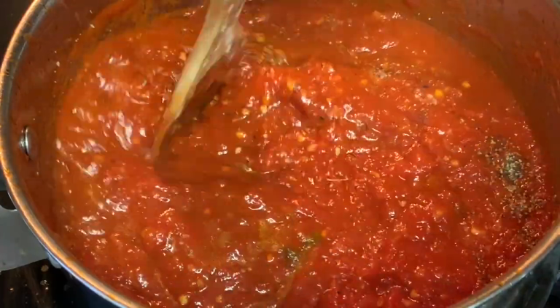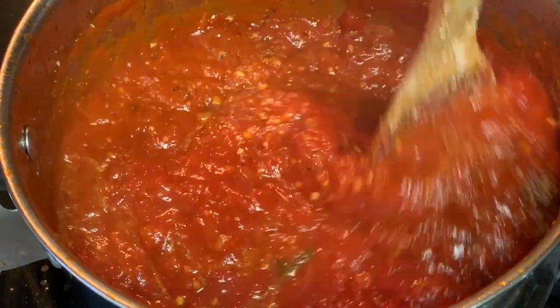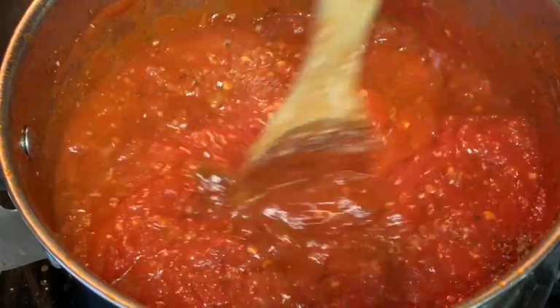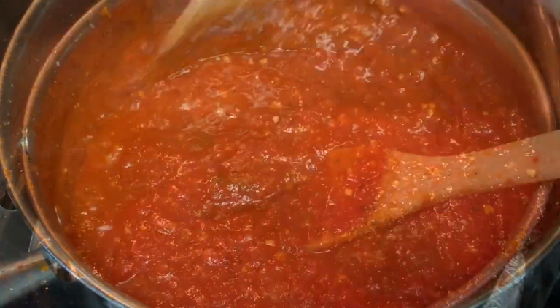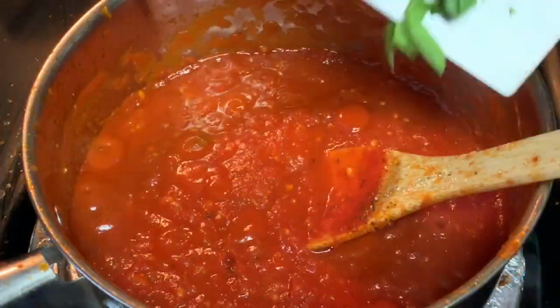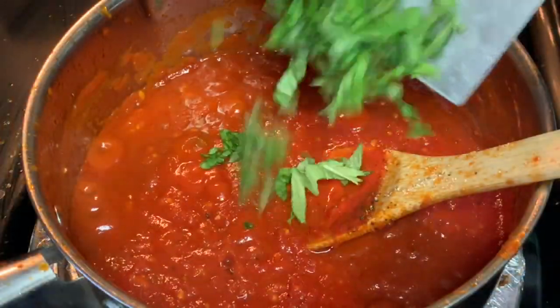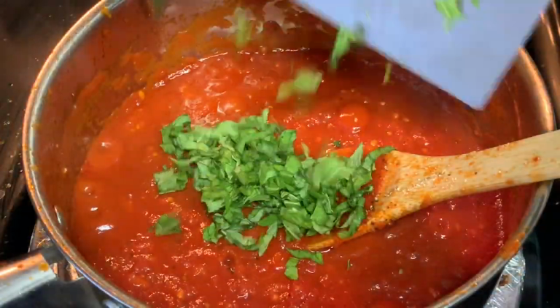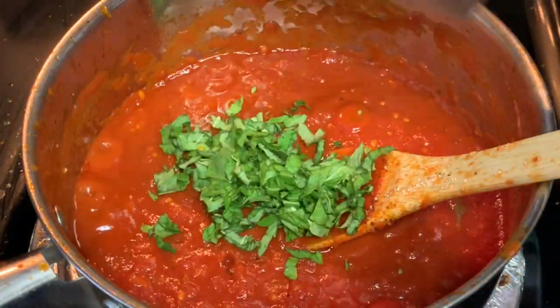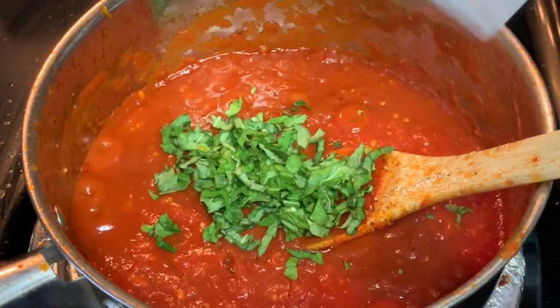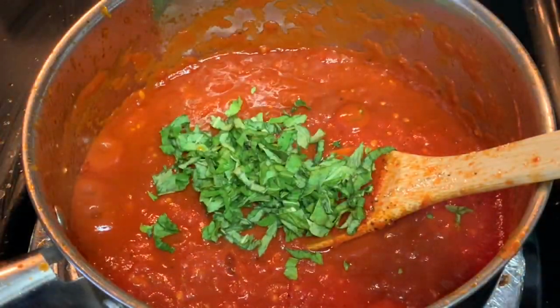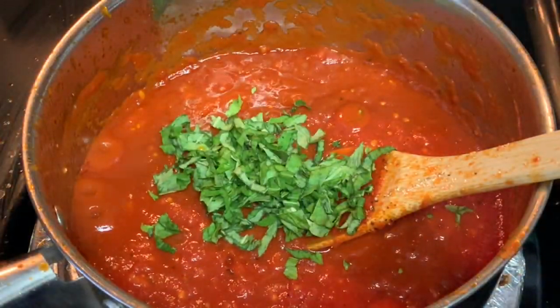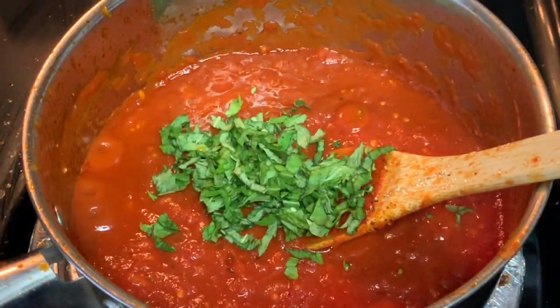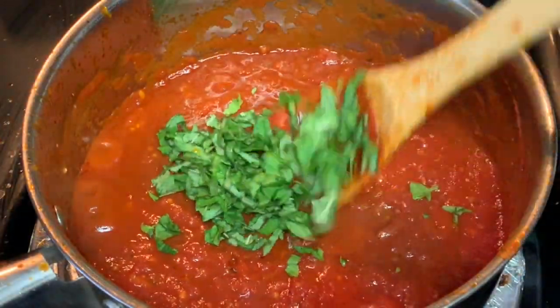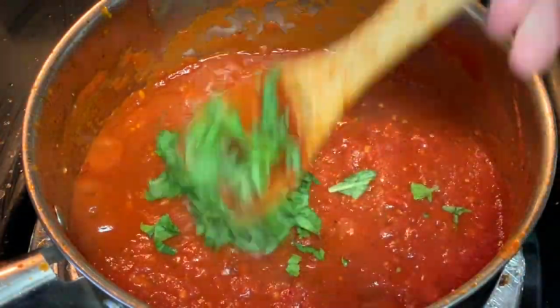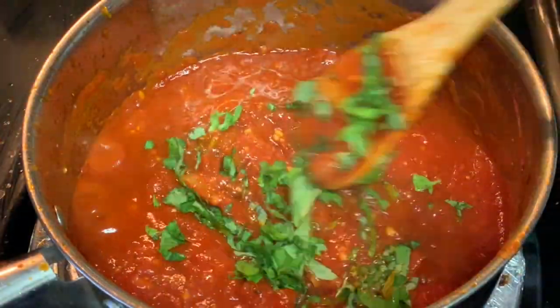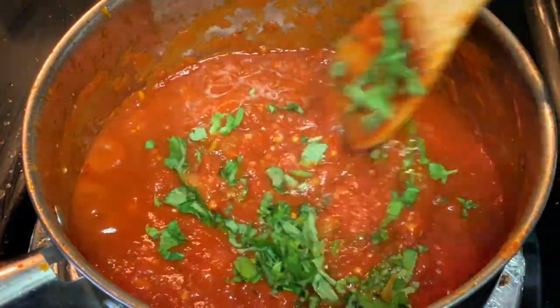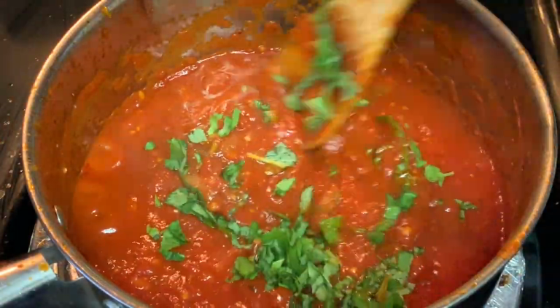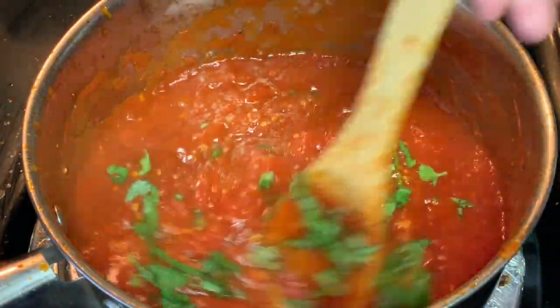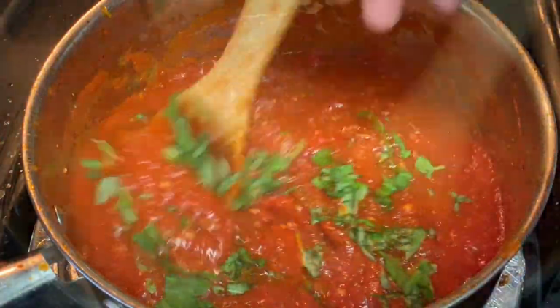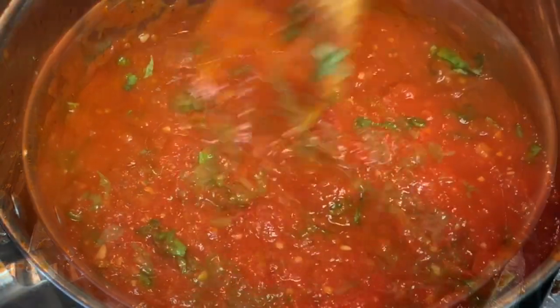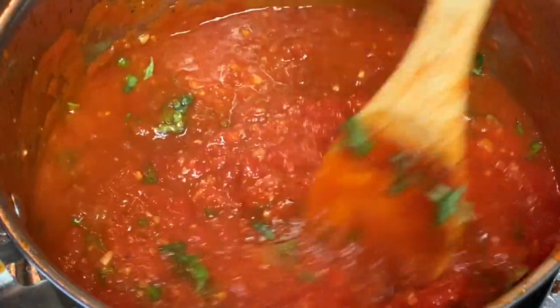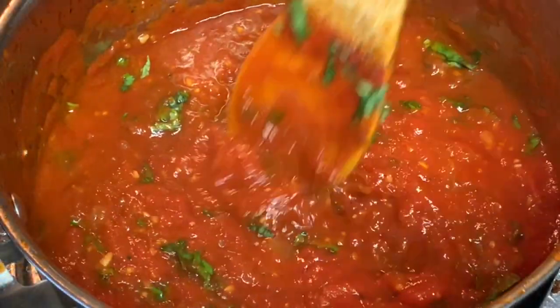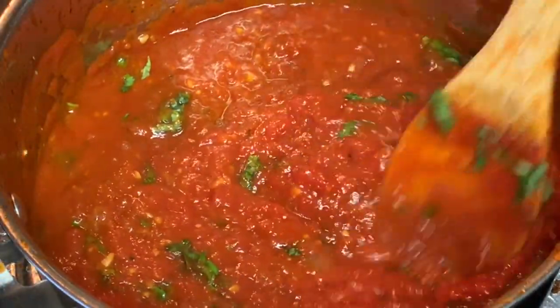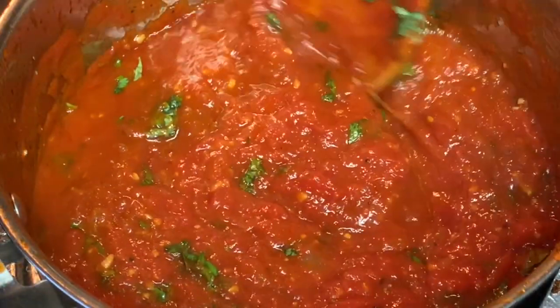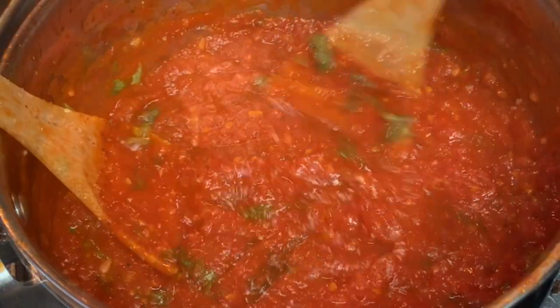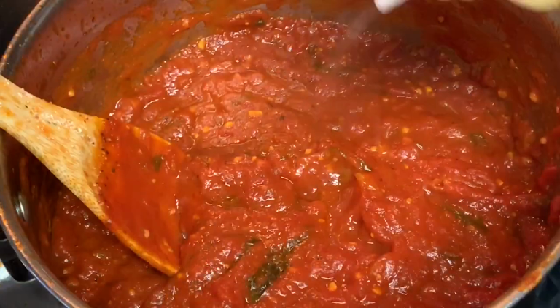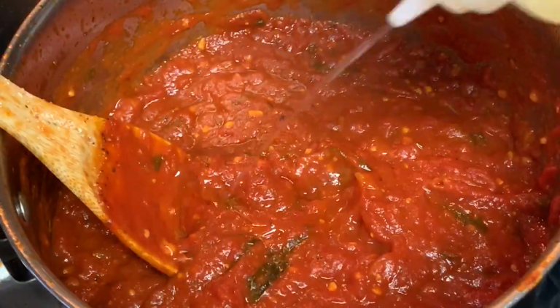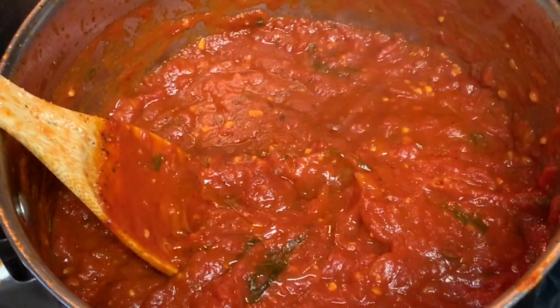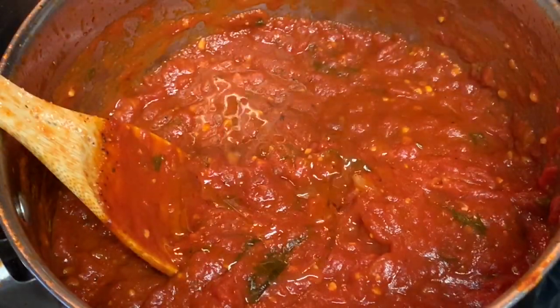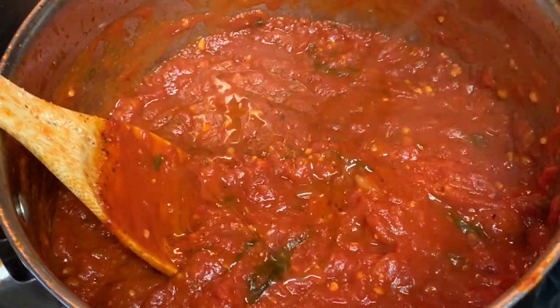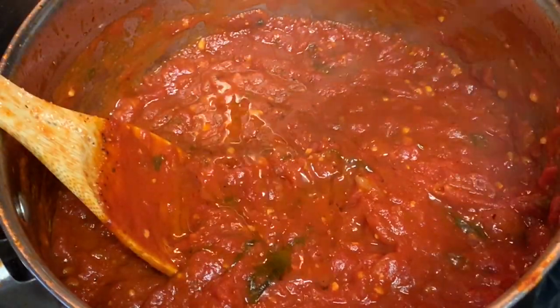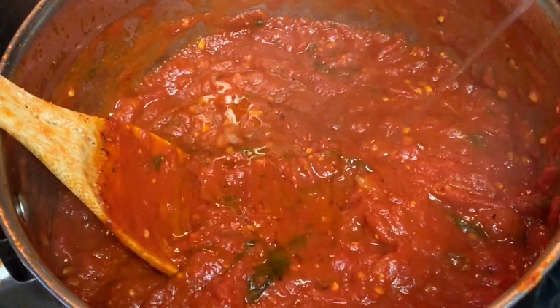Reduce the heat to low. Simmer this for about two hours, but that last hour, go ahead and add some fresh chopped basil. Stir that around and simmer another hour.